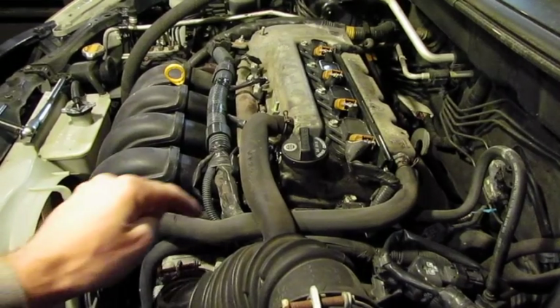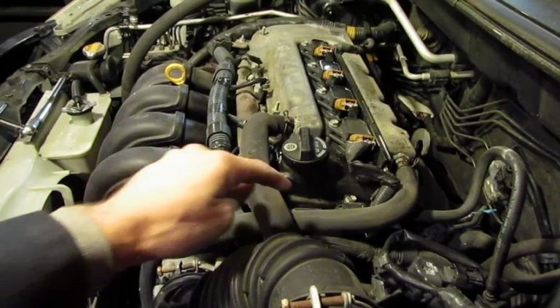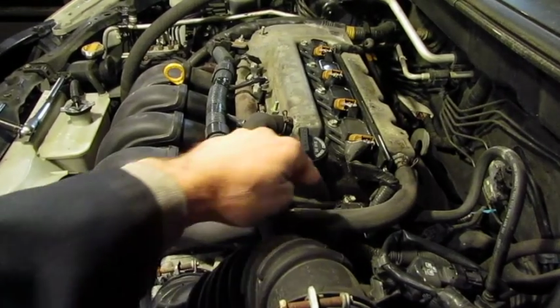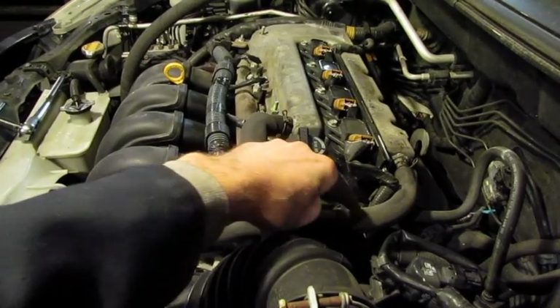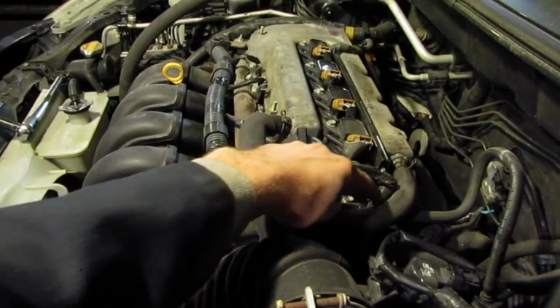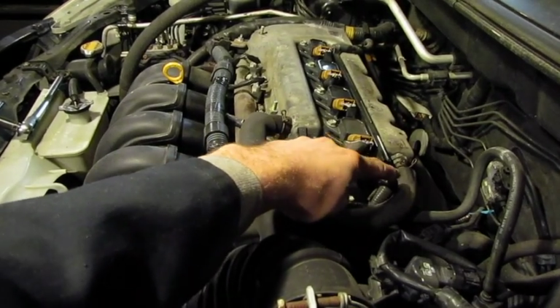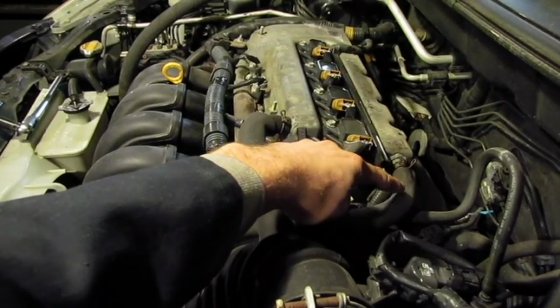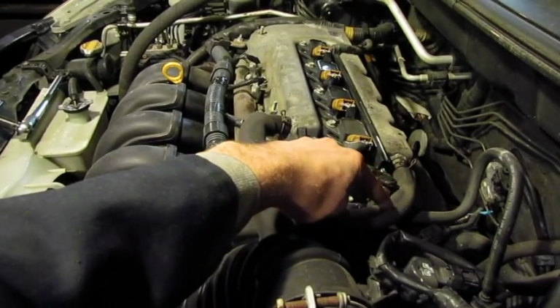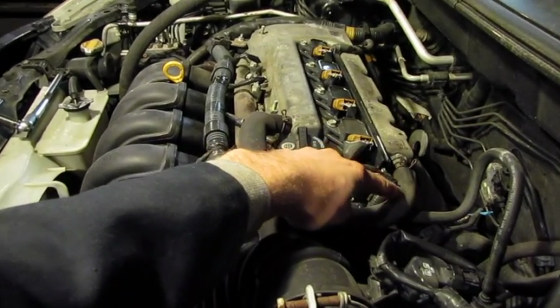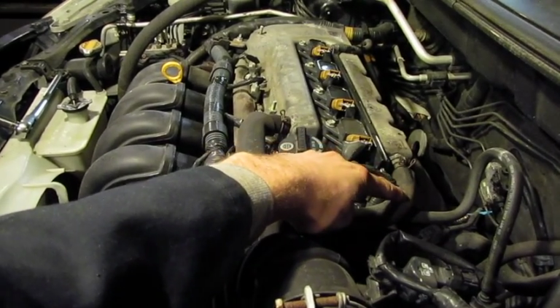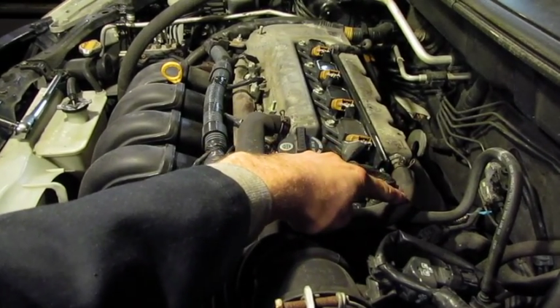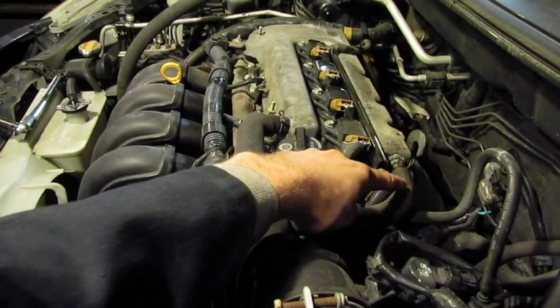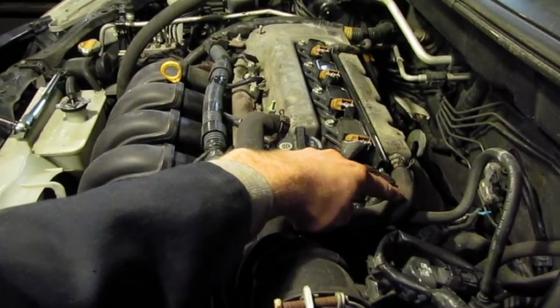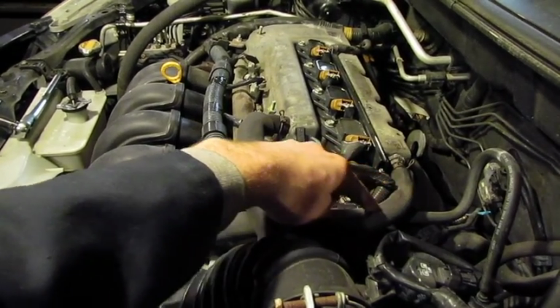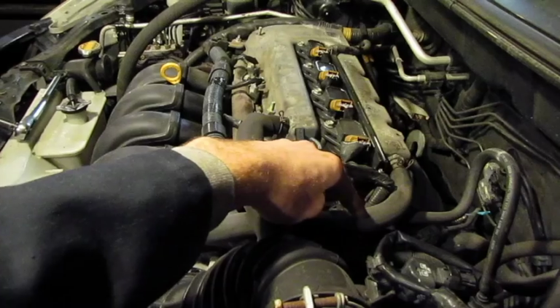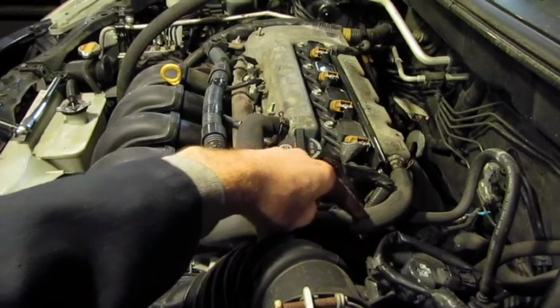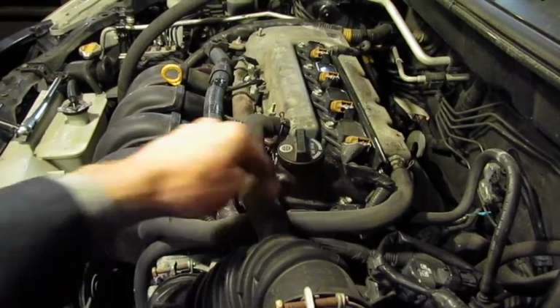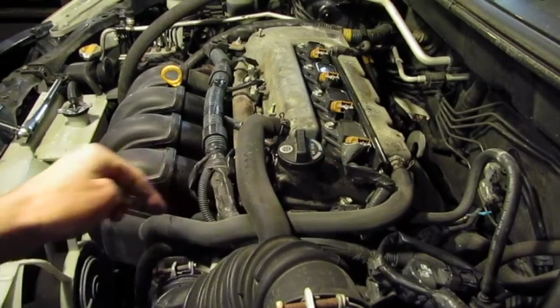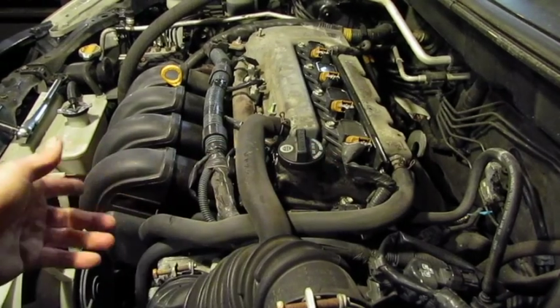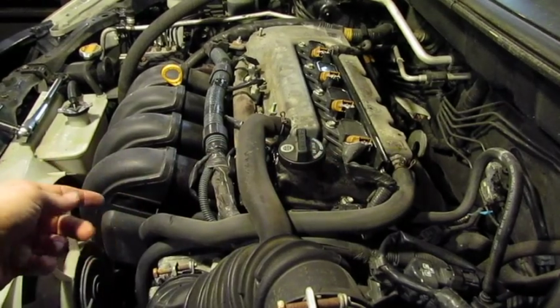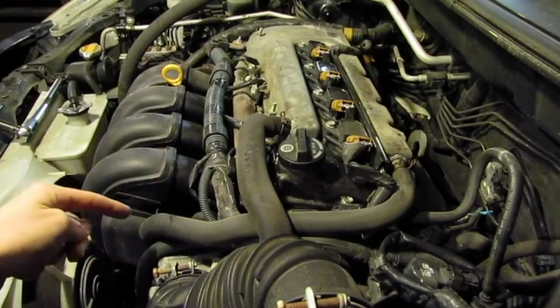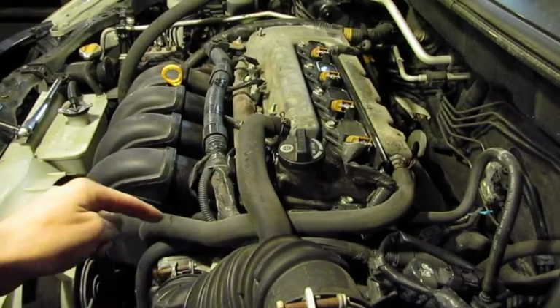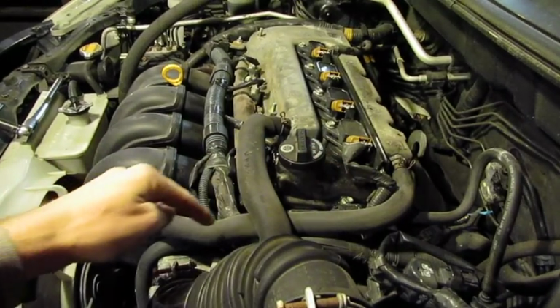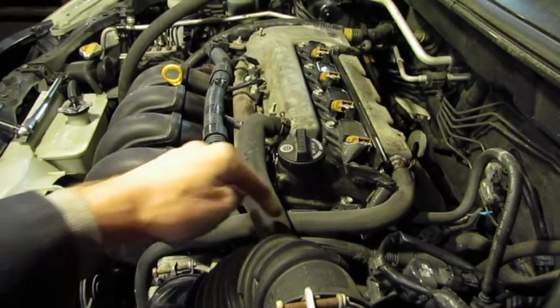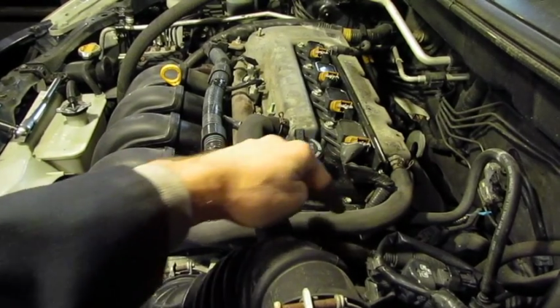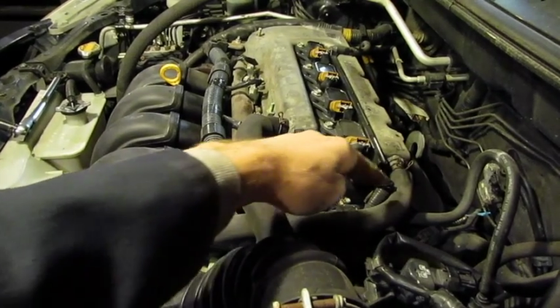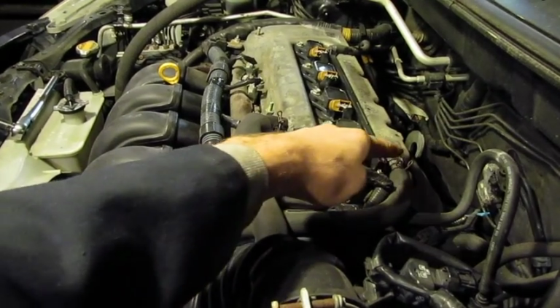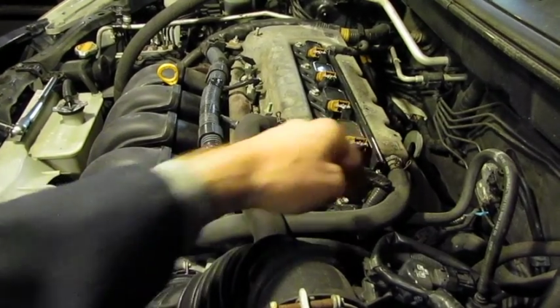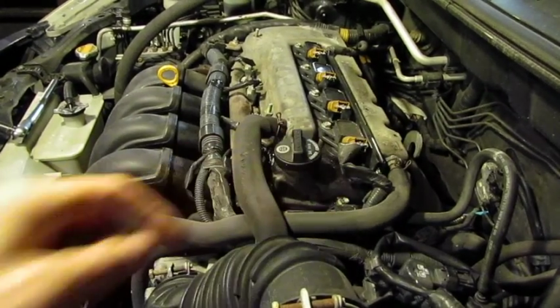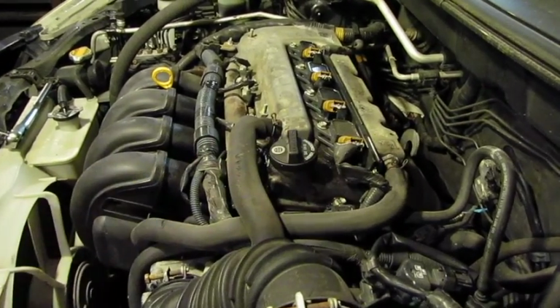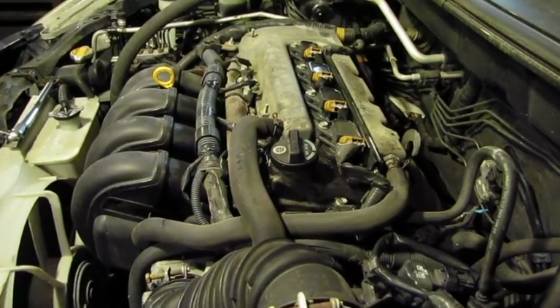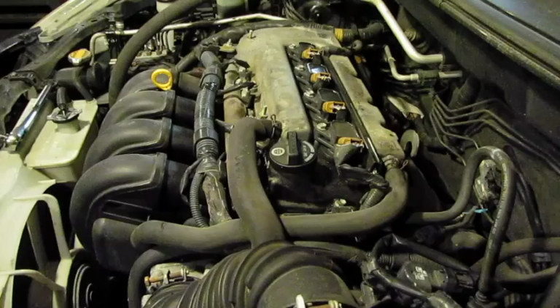Also this line, if it gets oil in it, can clog, creating a vacuum leak which will also create a code. So it's important to check this assembly on a regular basis.